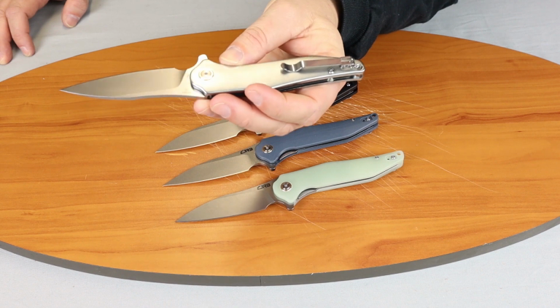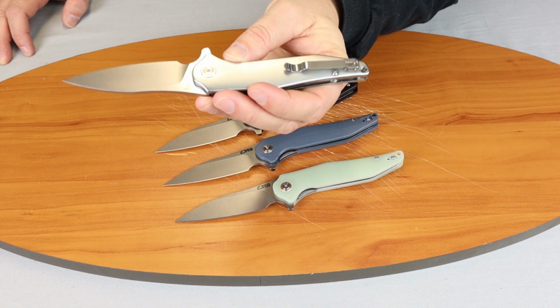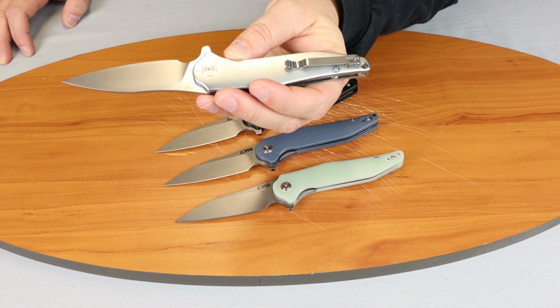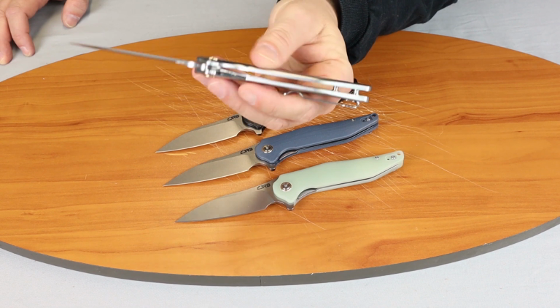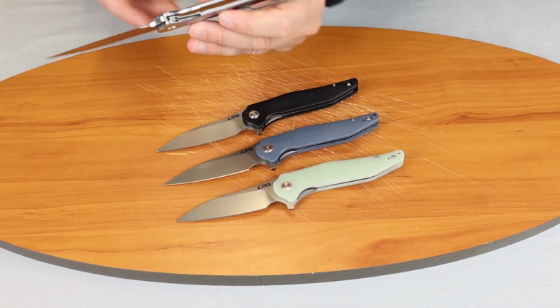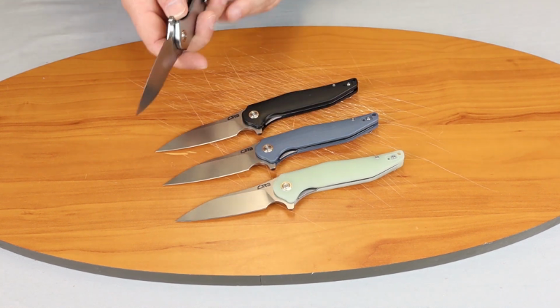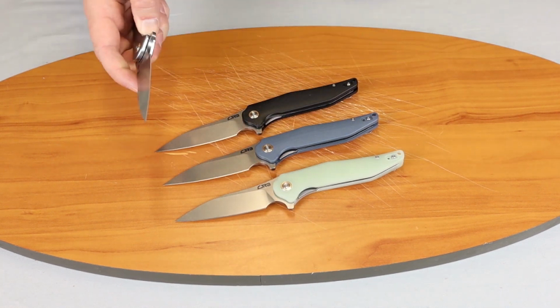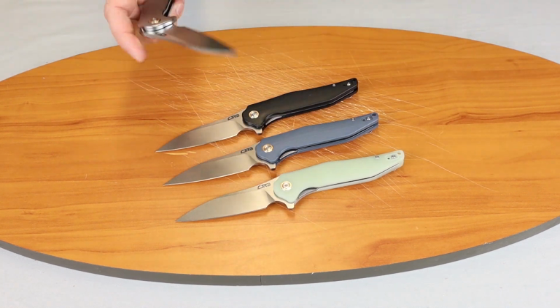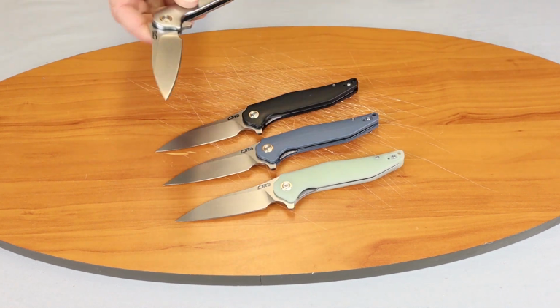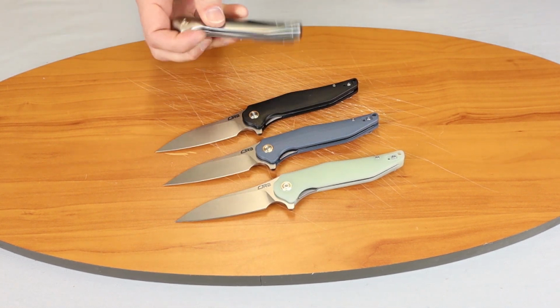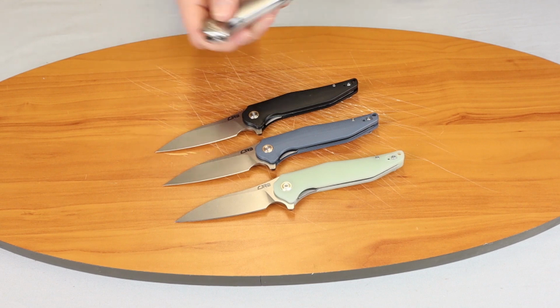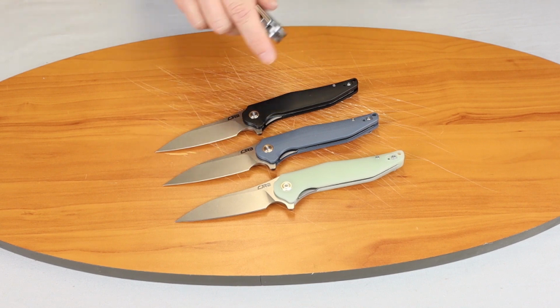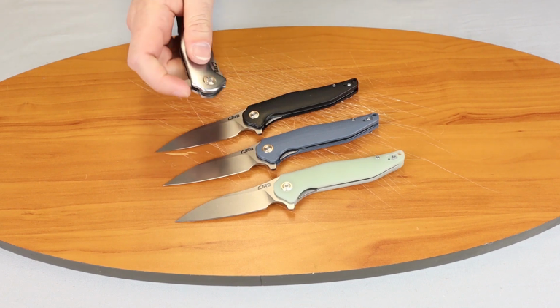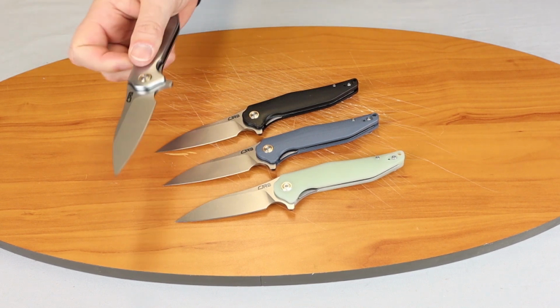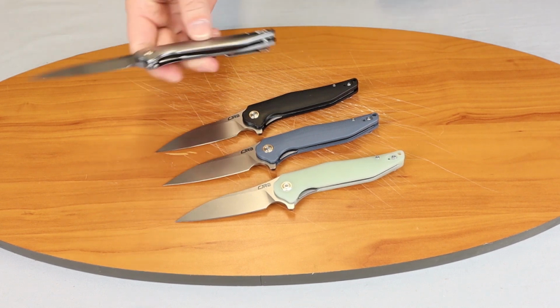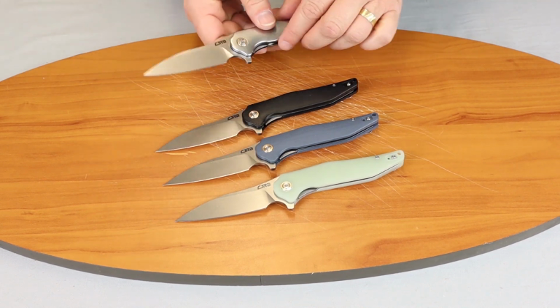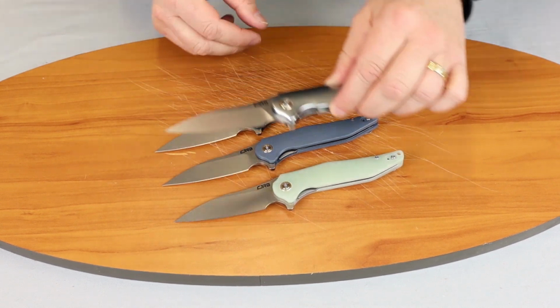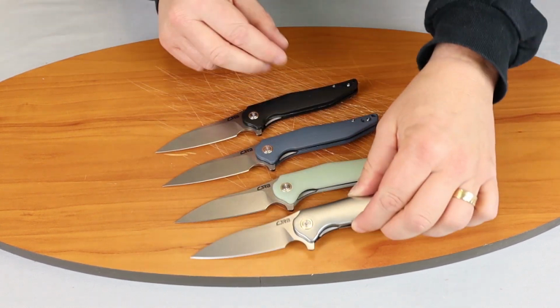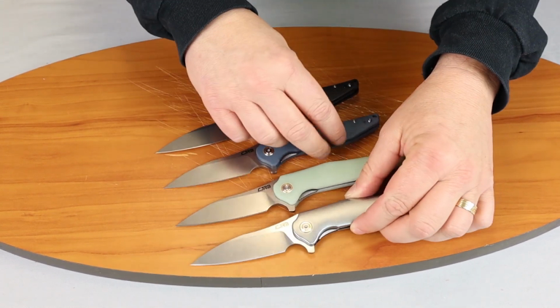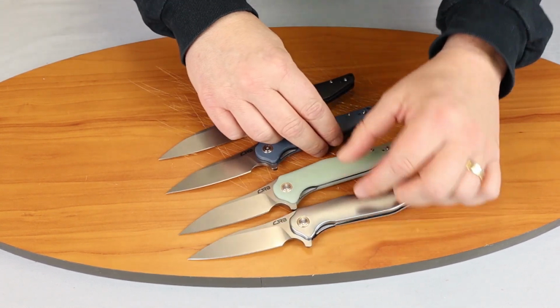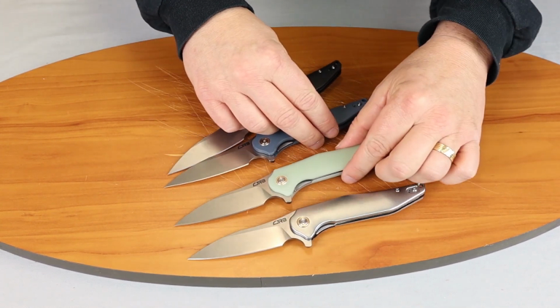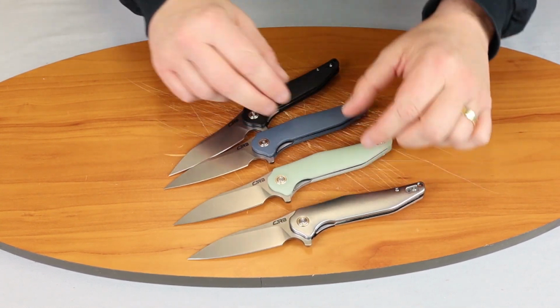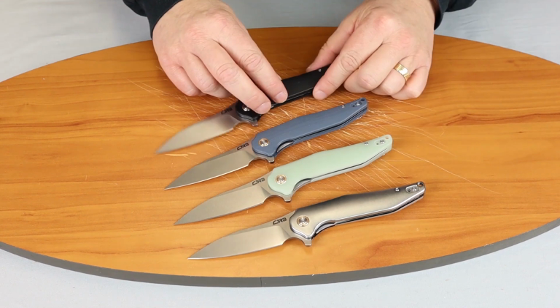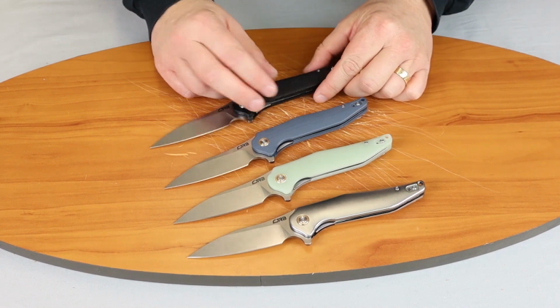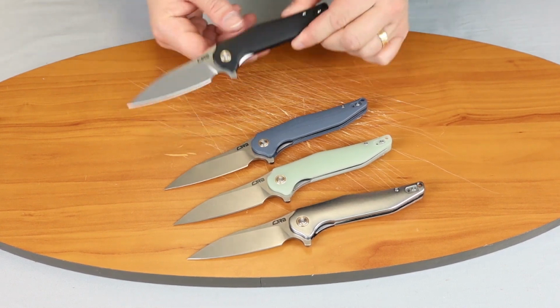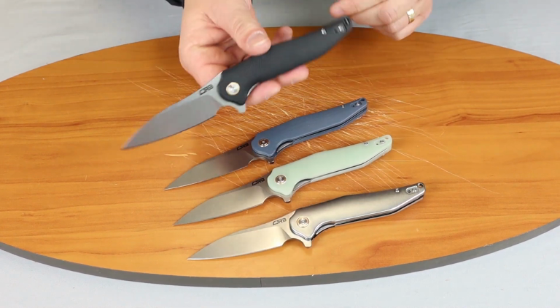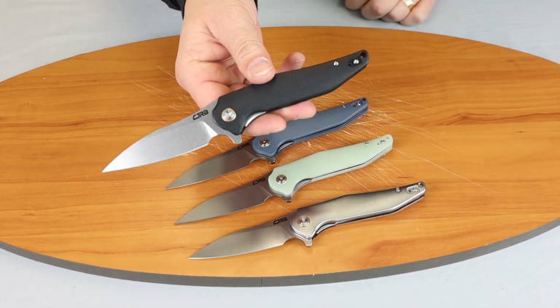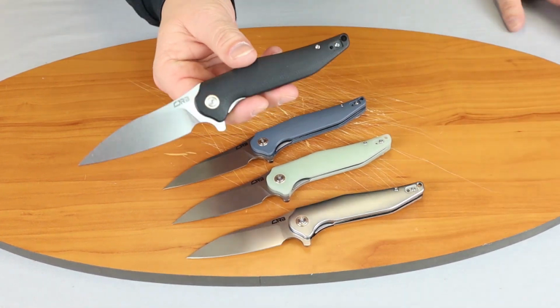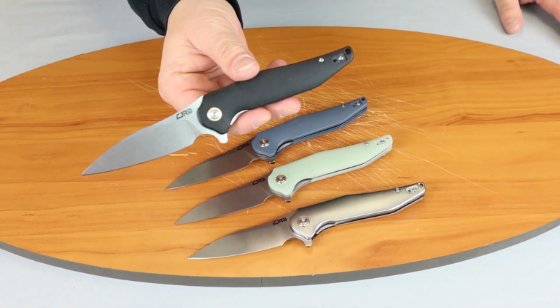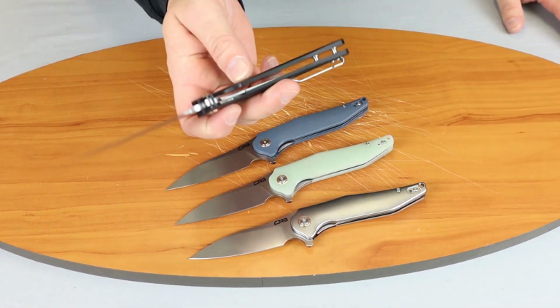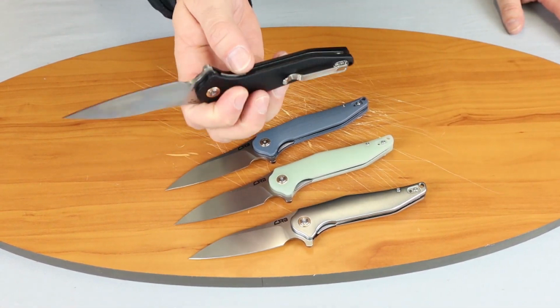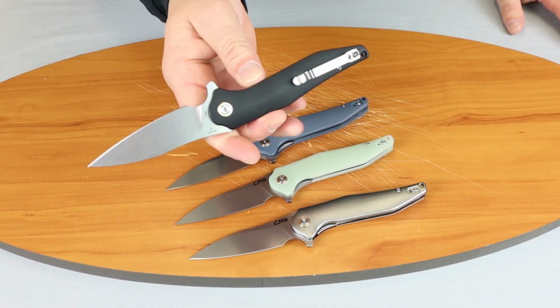Very interesting — it kind of looks like an AeroStream as I pull it down the road at the back of my camper. All right, so let's go ahead and show you these and then the action on them.